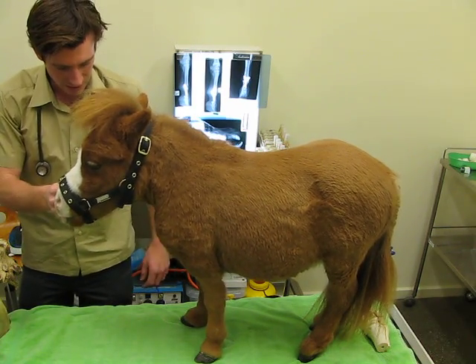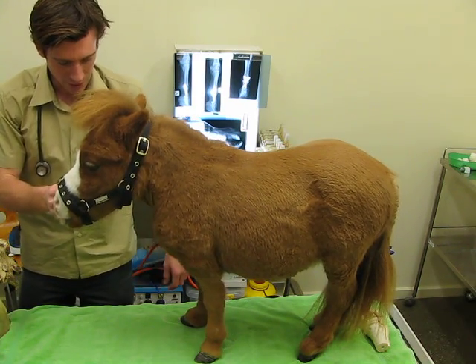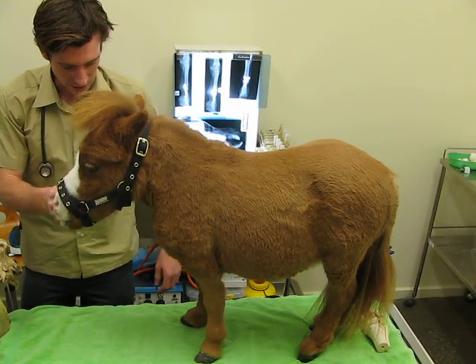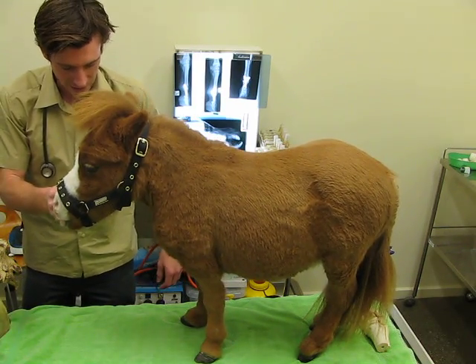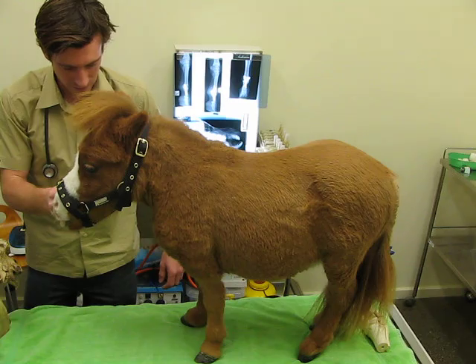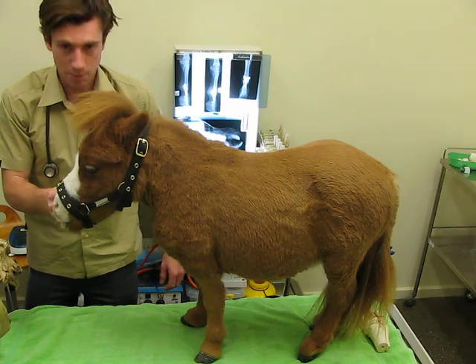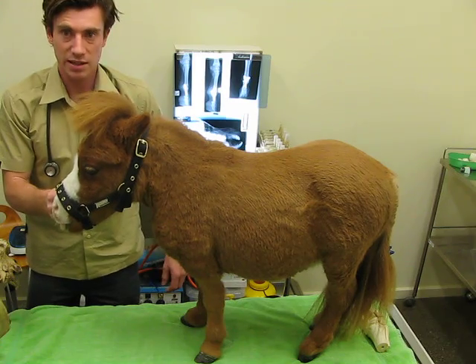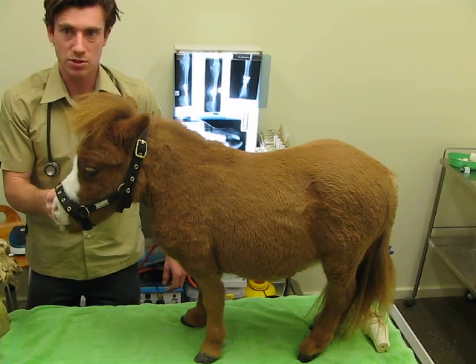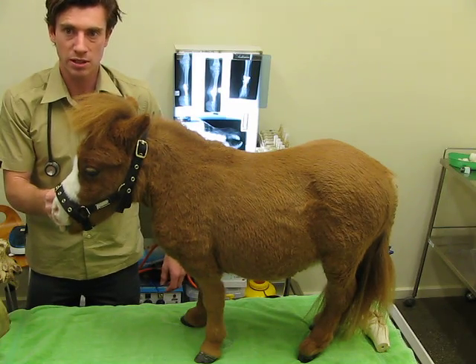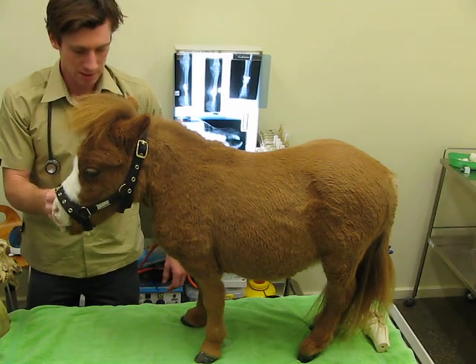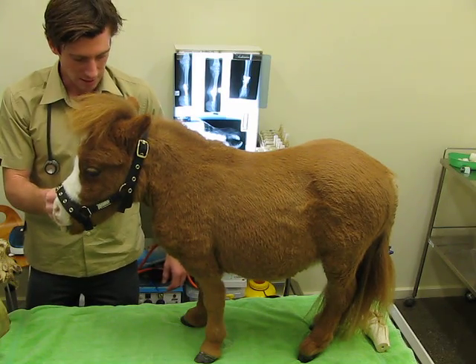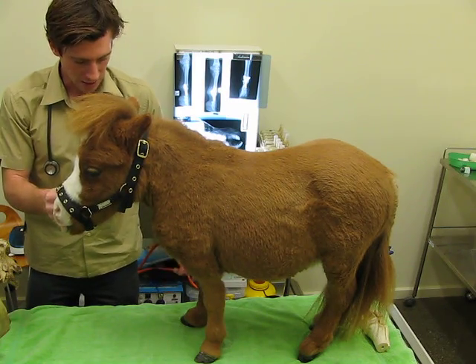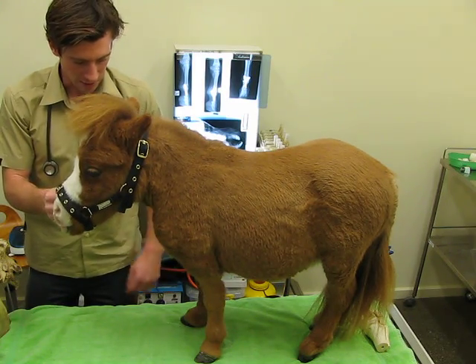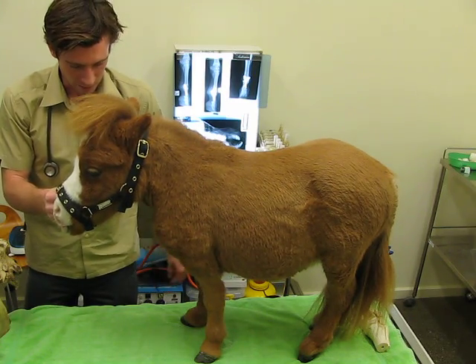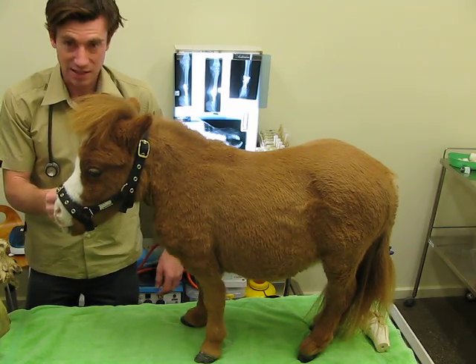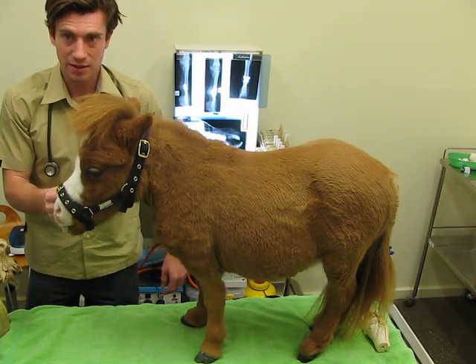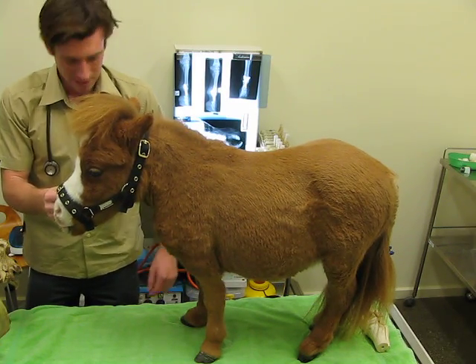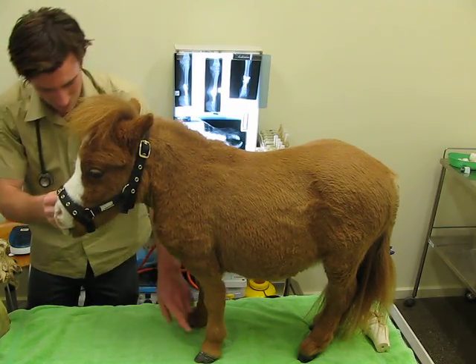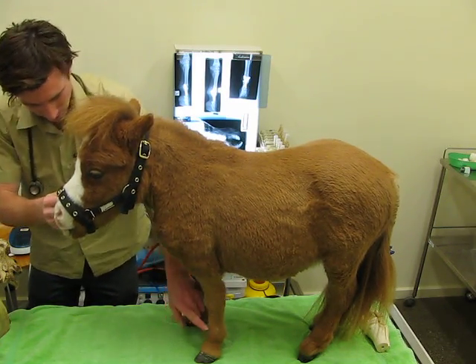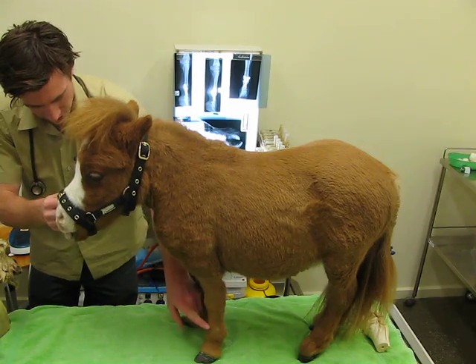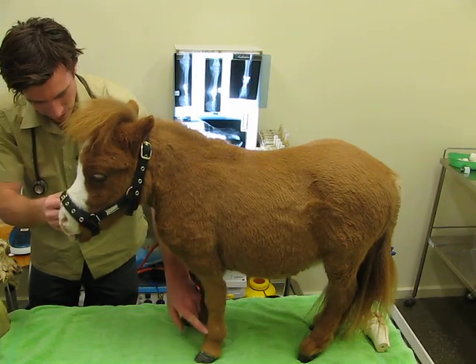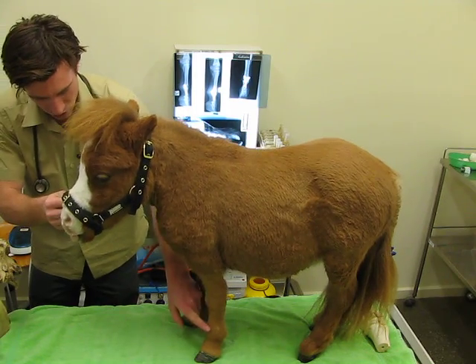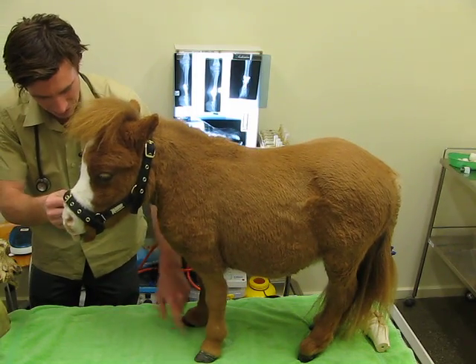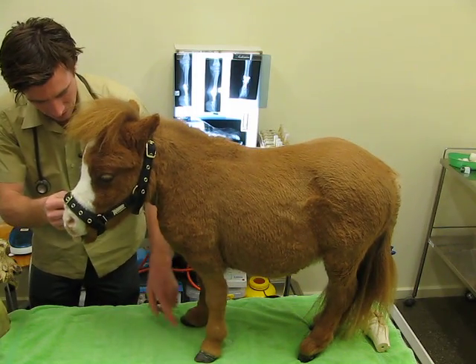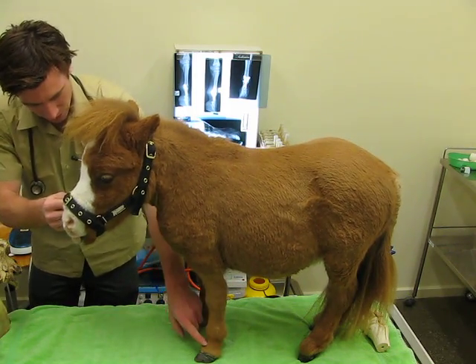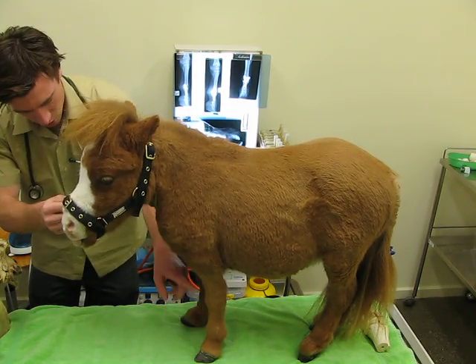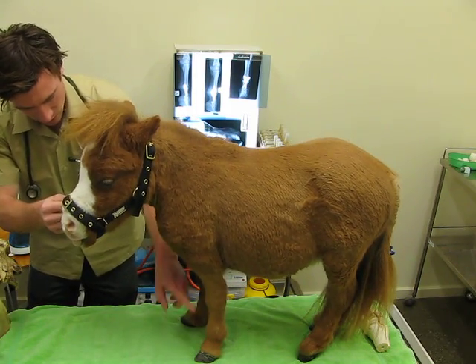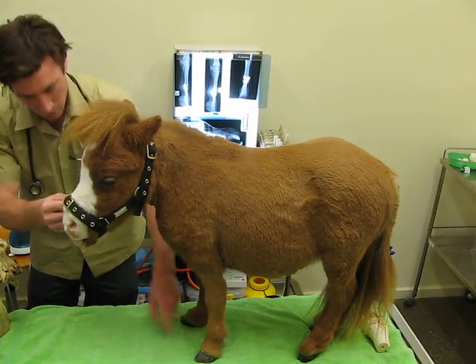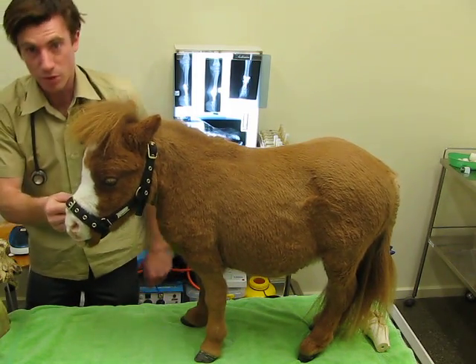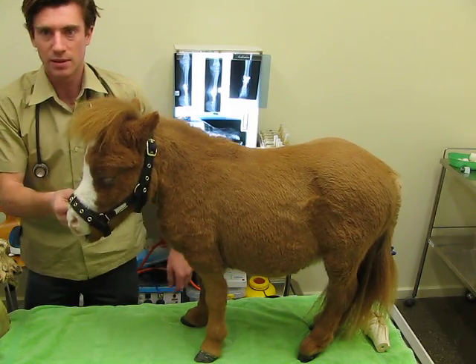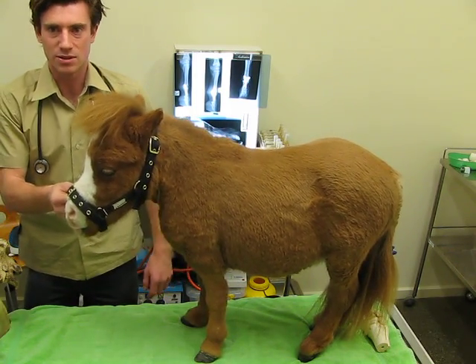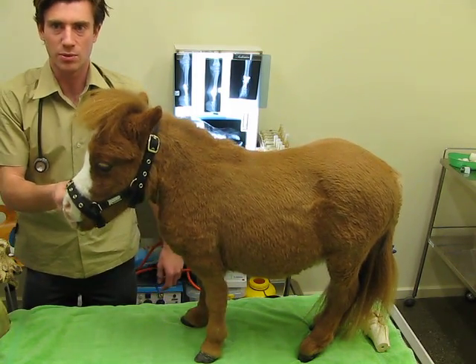He started putting weight on the leg after a couple of days from the surgery, and now he runs around completely sound. He doesn't have any flexibility in this joint, but the other joints seem to accommodate the movement. He's doing very well.